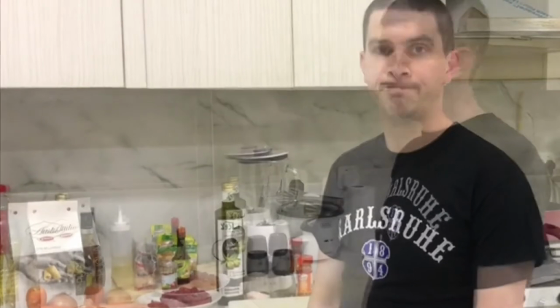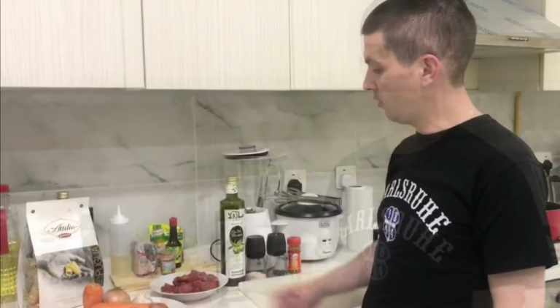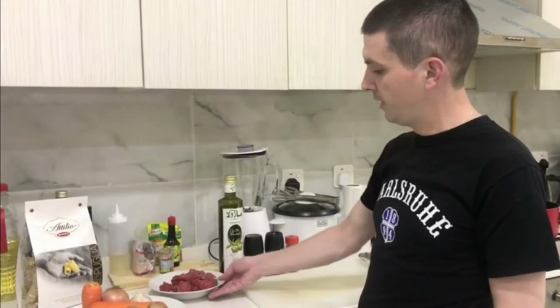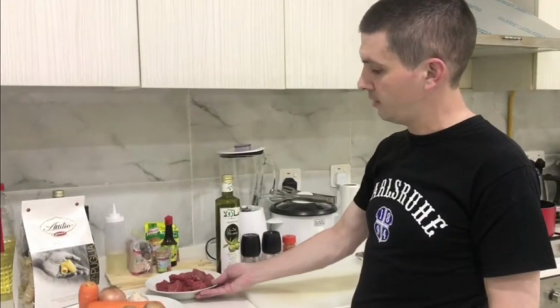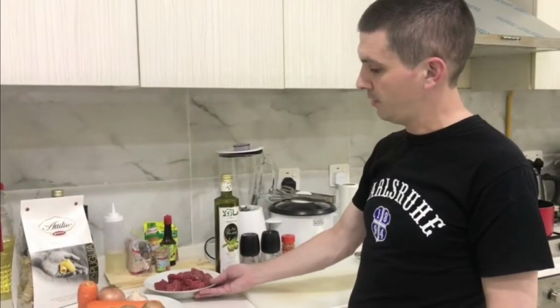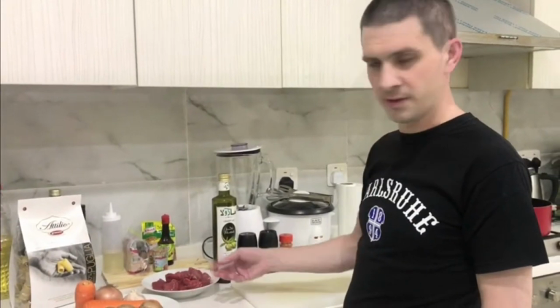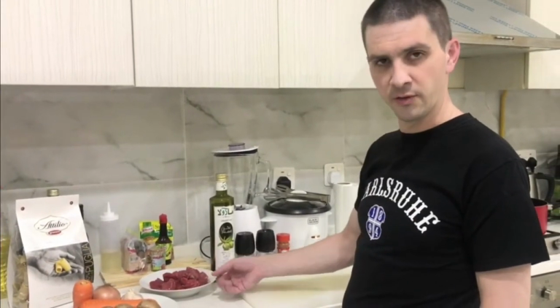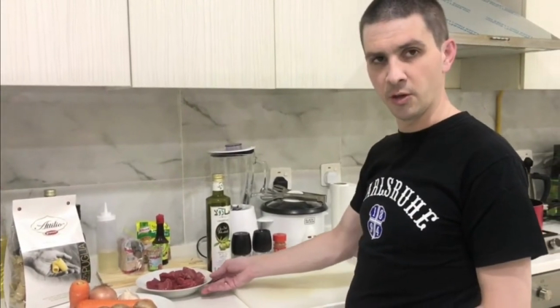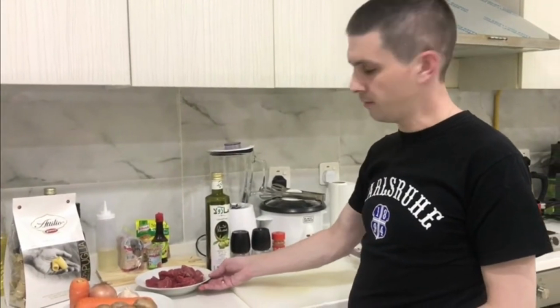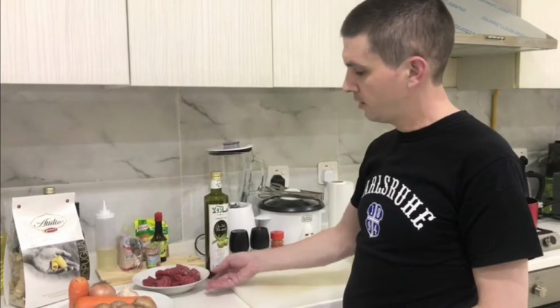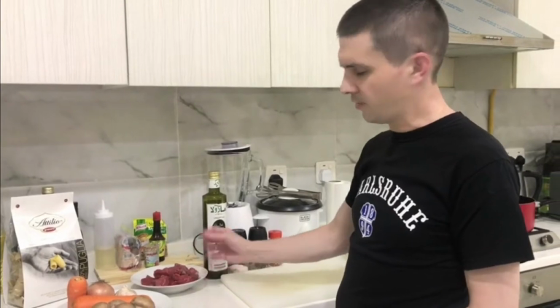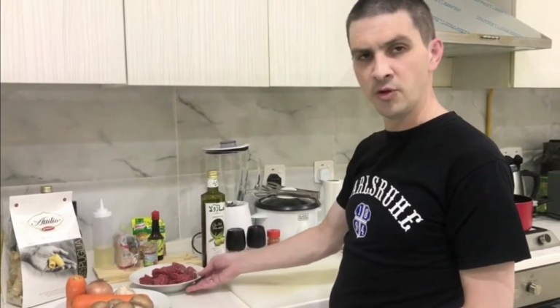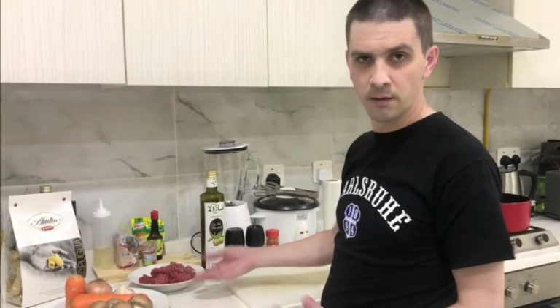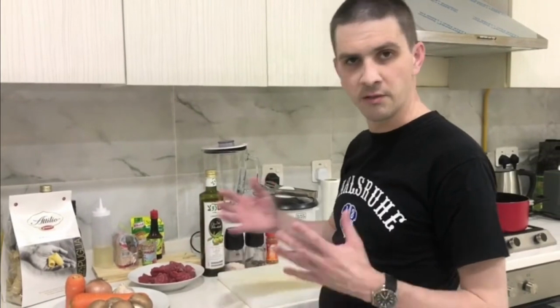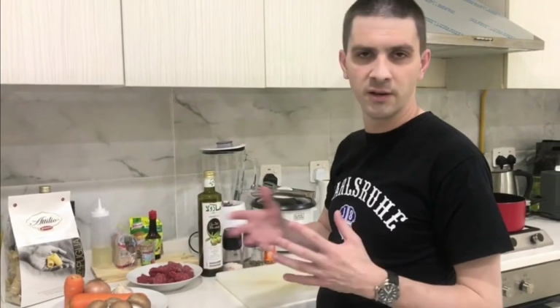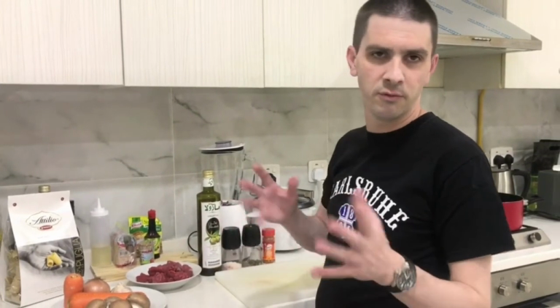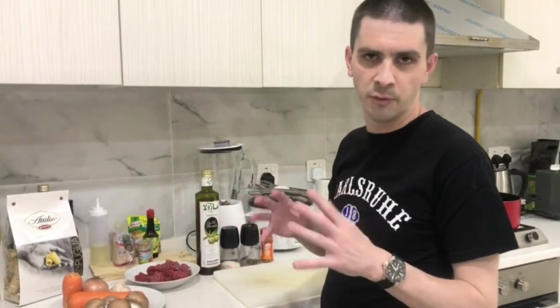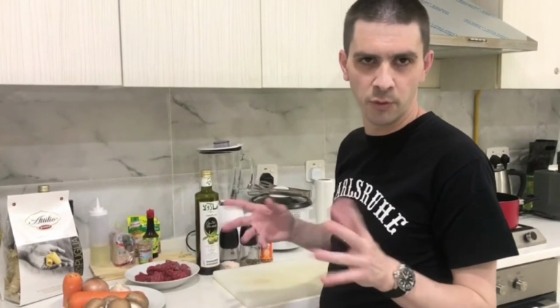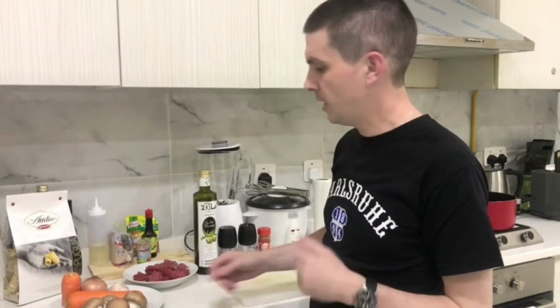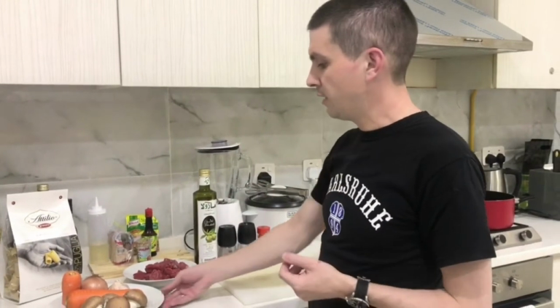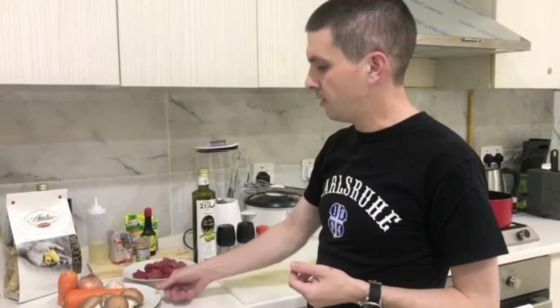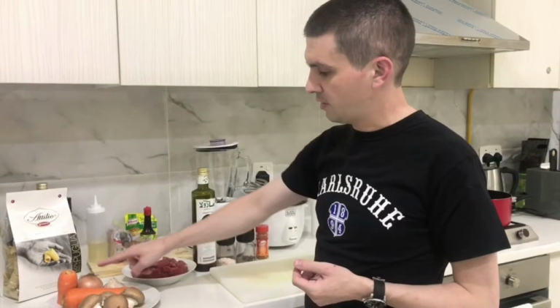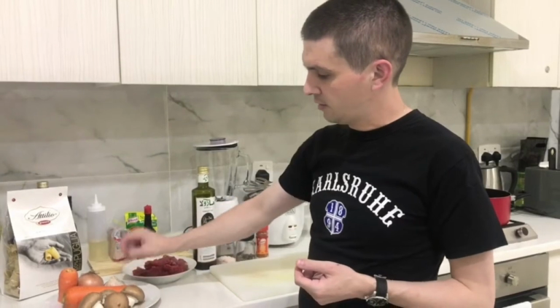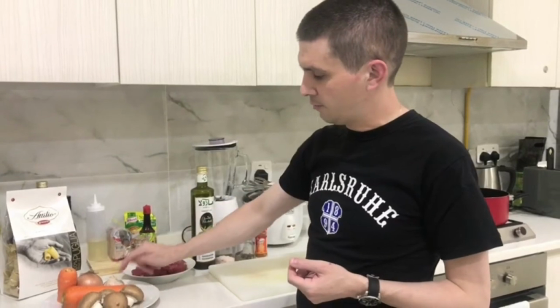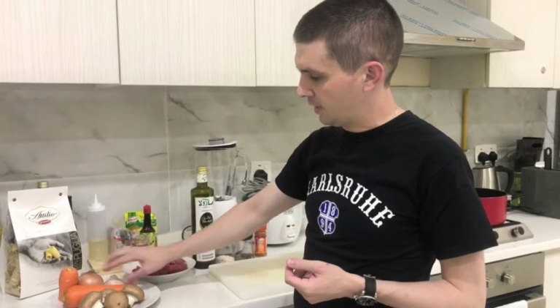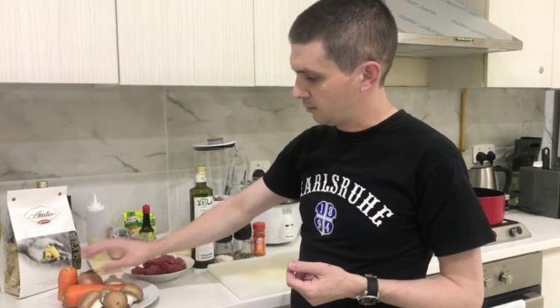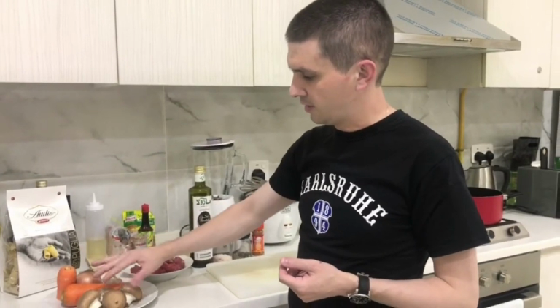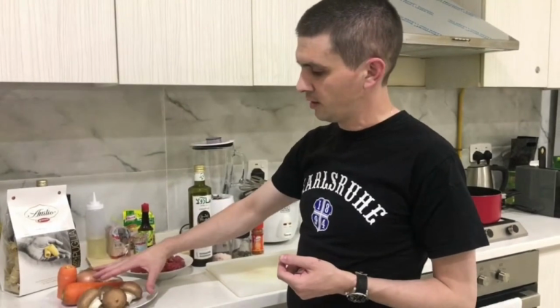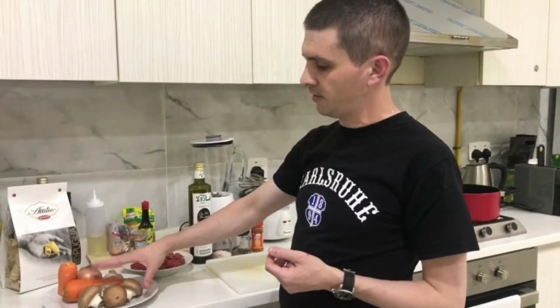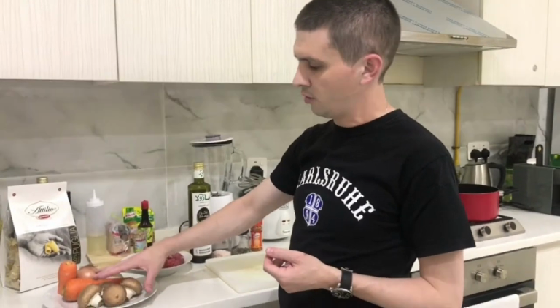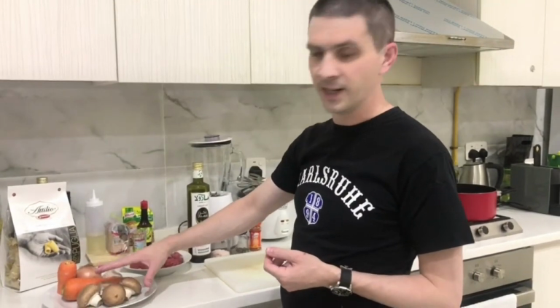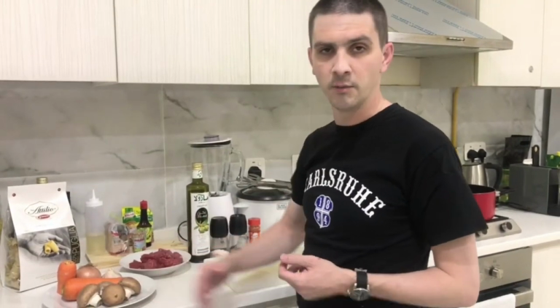For the beef ragu we will need some beef cubes — I use from the top side. This one is from New Zealand but you can use from wherever you want. Then we have some onions, a bit of garlic, some carrots, and some brown organic mushrooms.